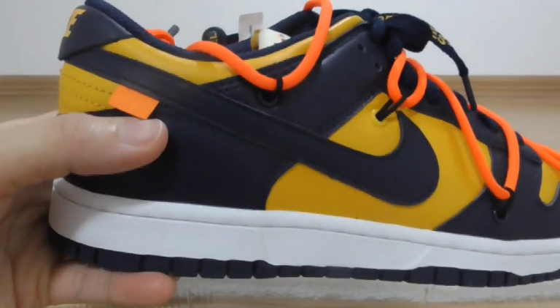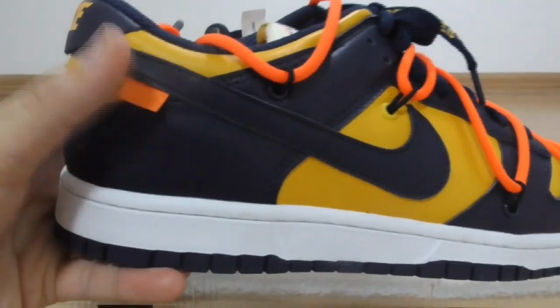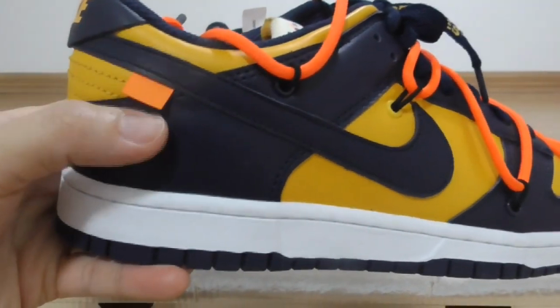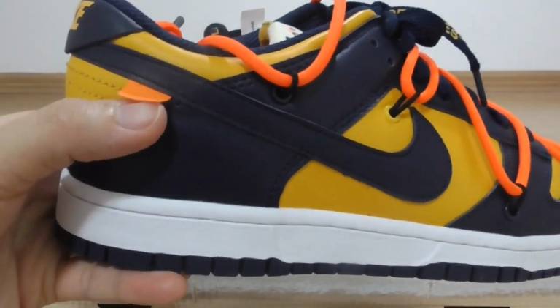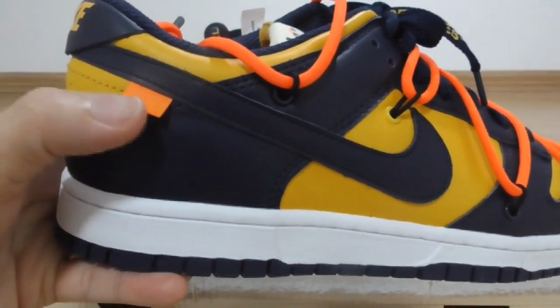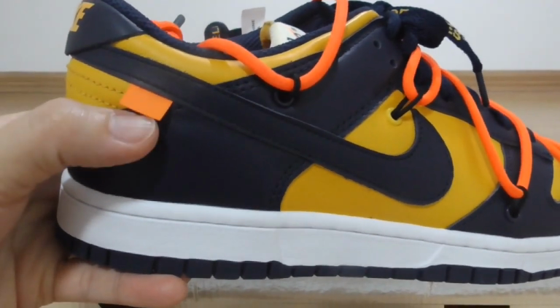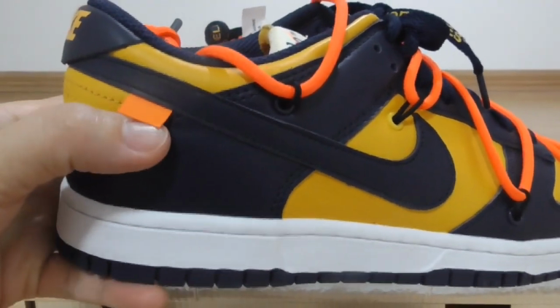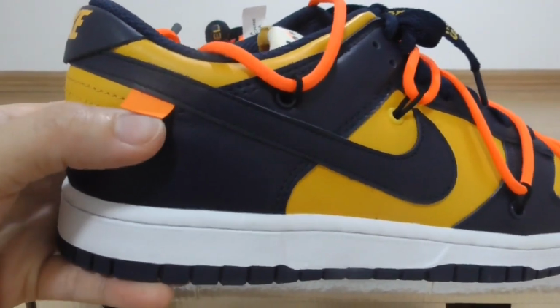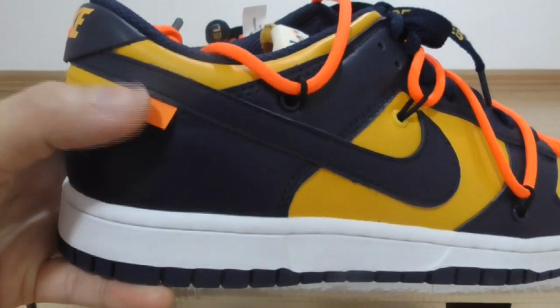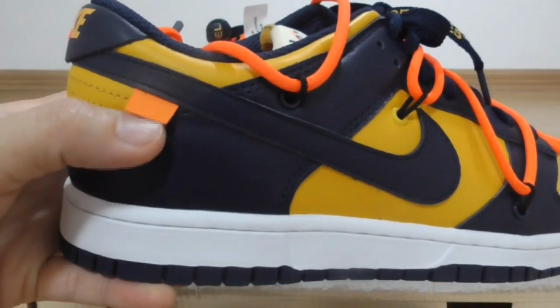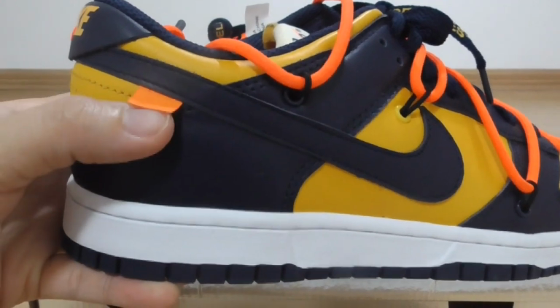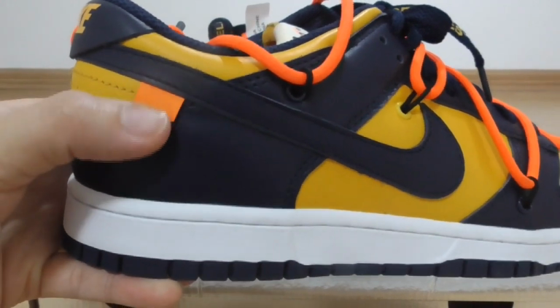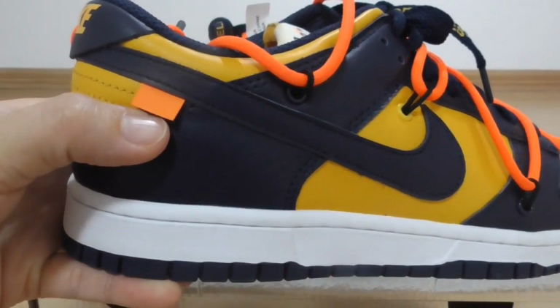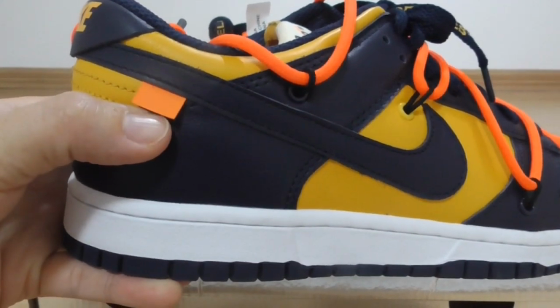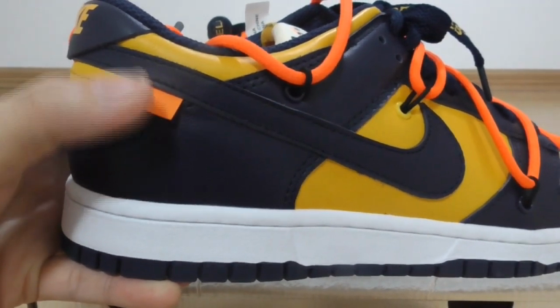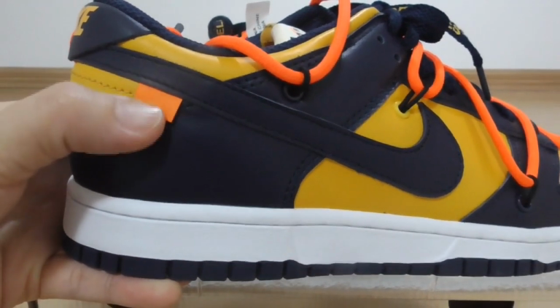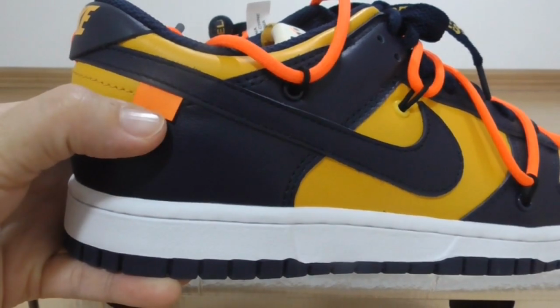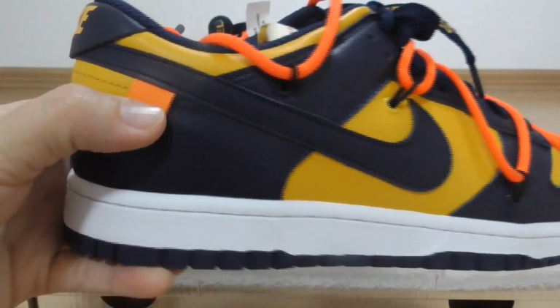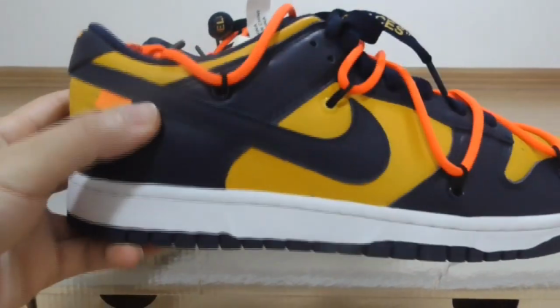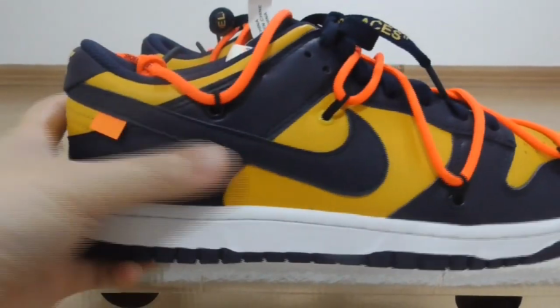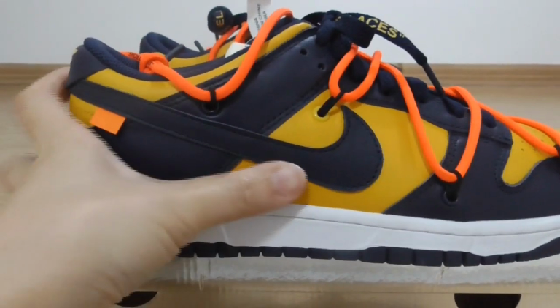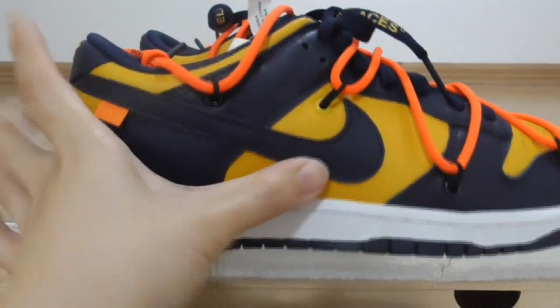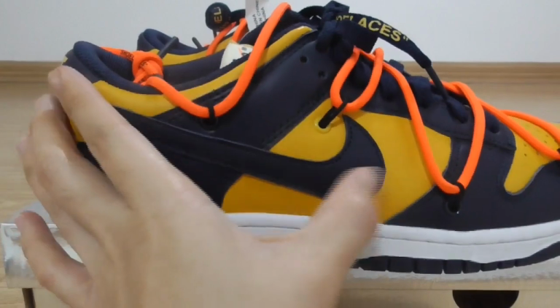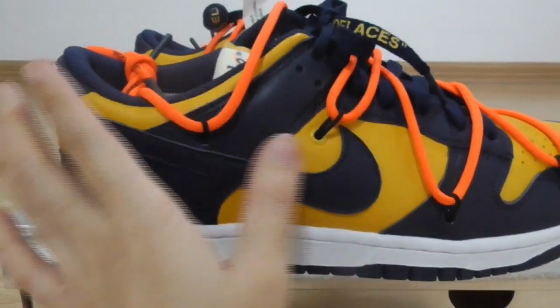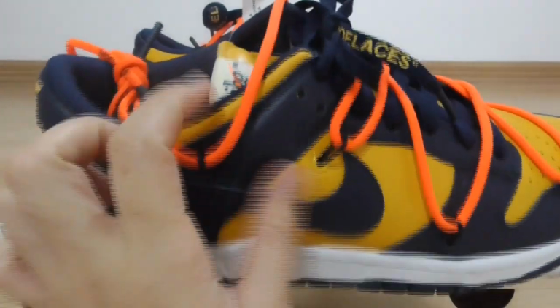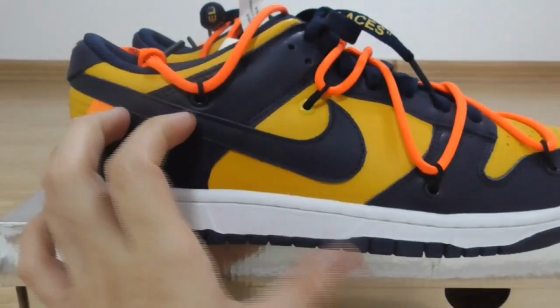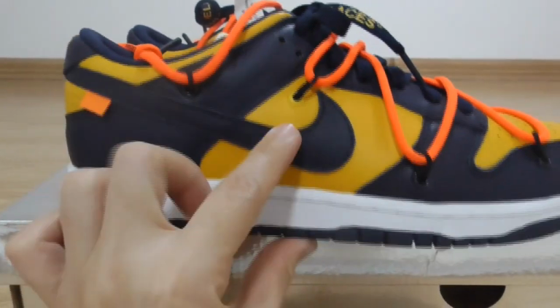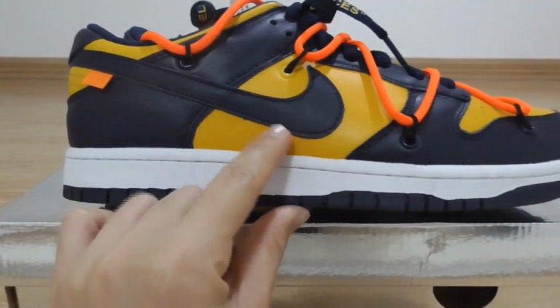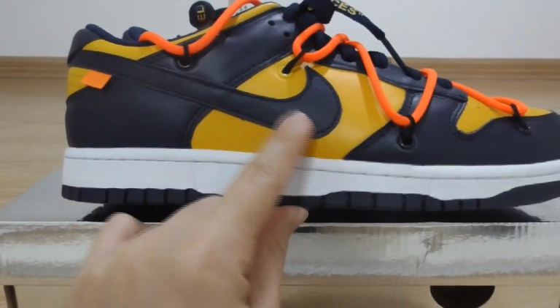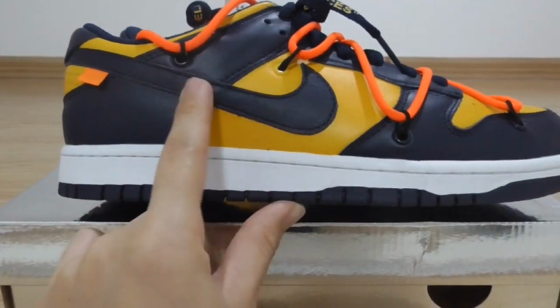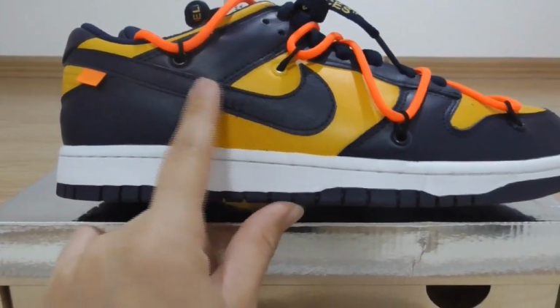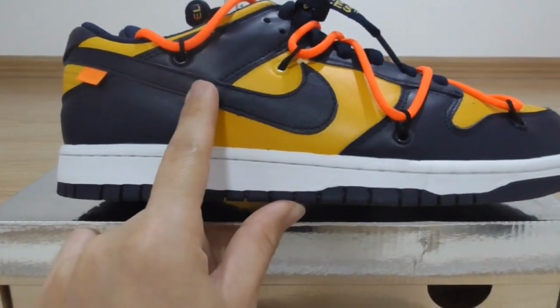You can look at the orange tag. This is the classical Off-White sneakers with the tag and the Nike shoes with the dark blue color.